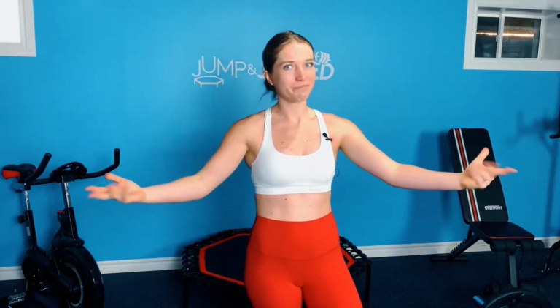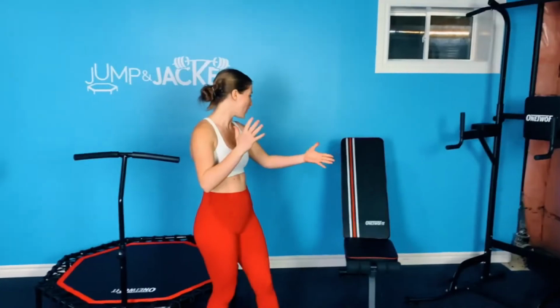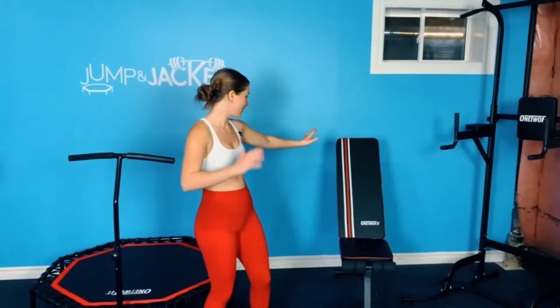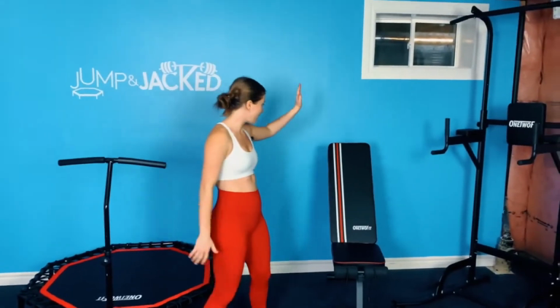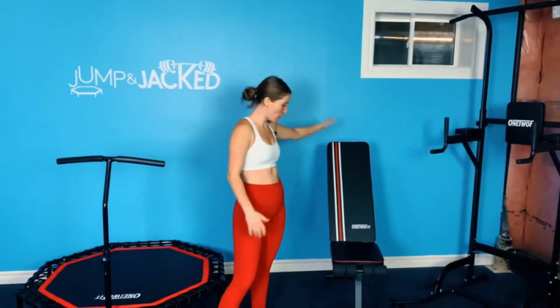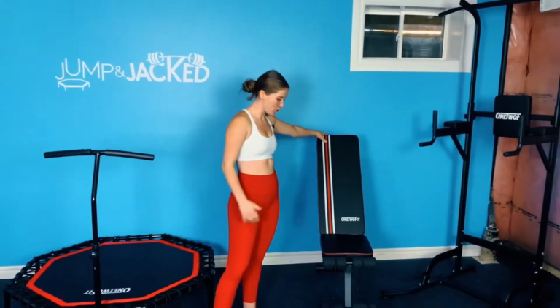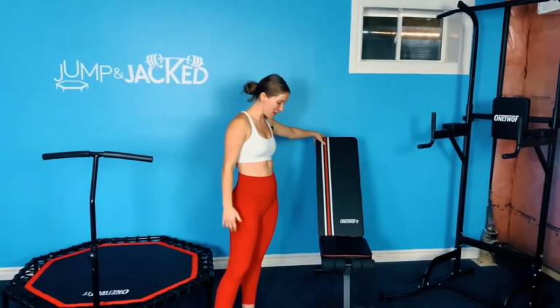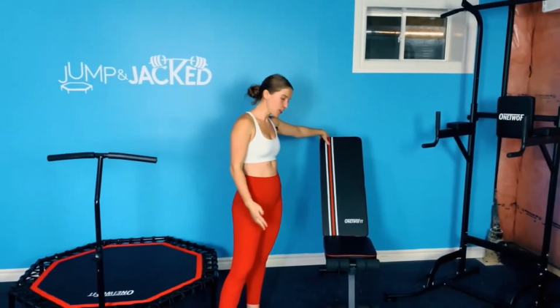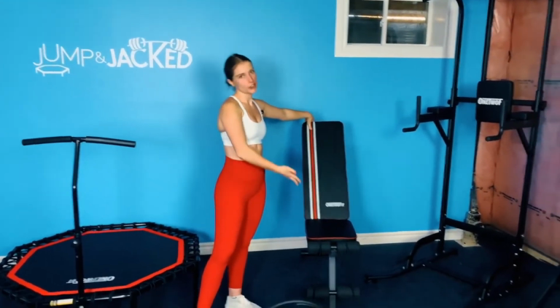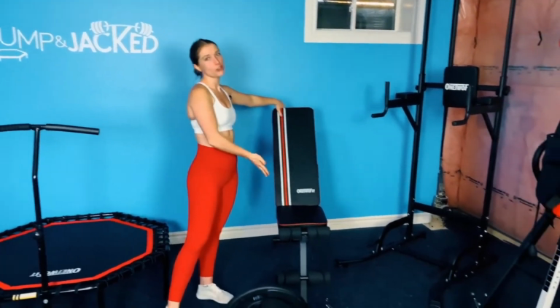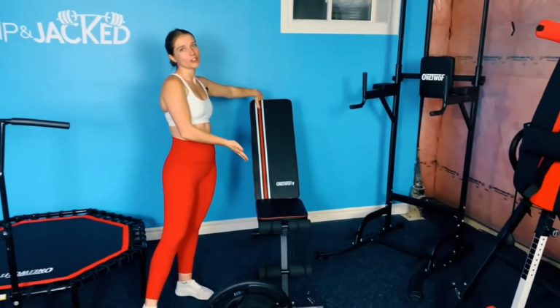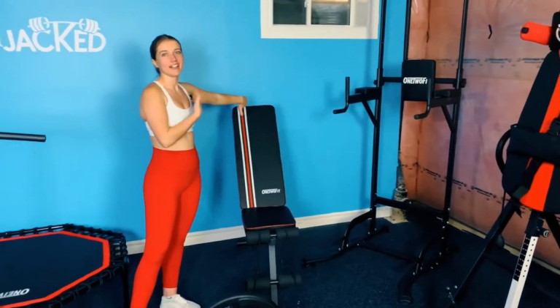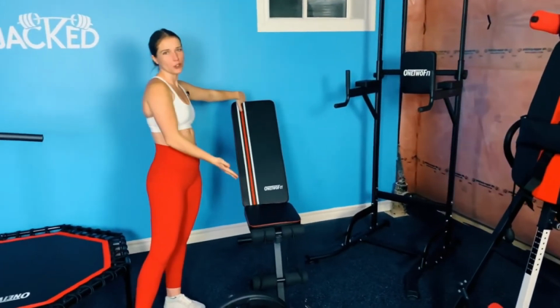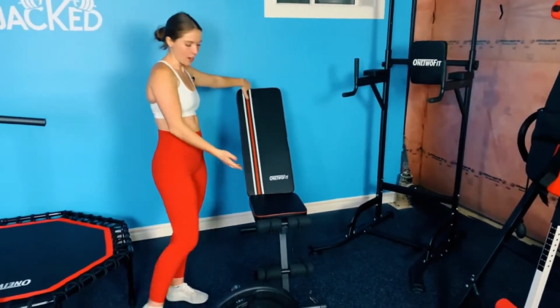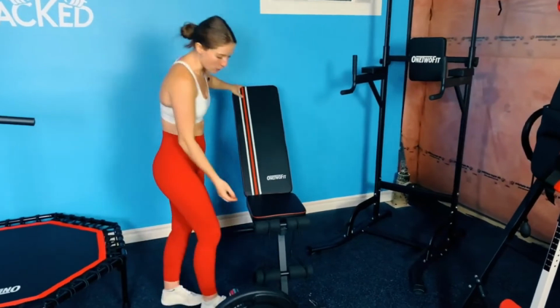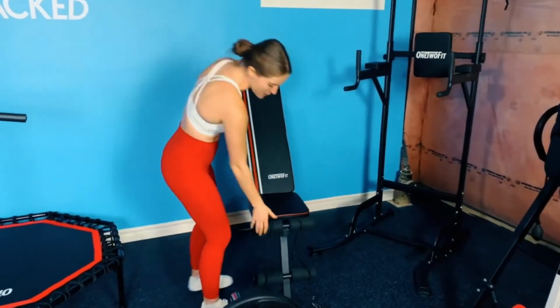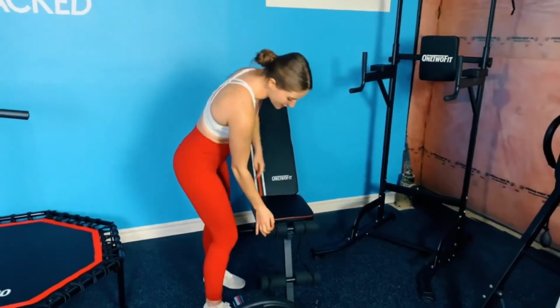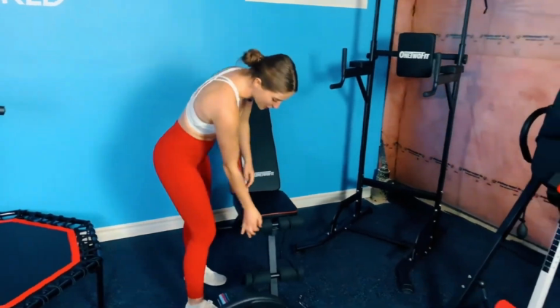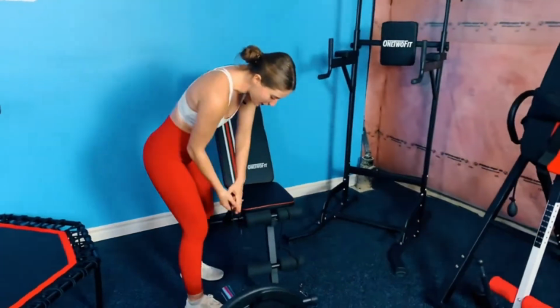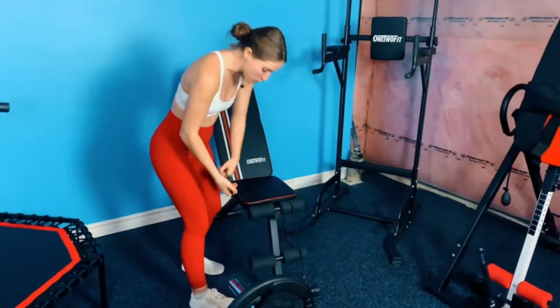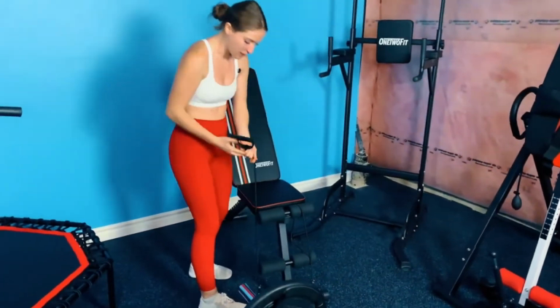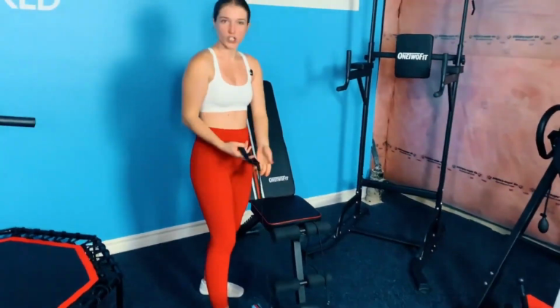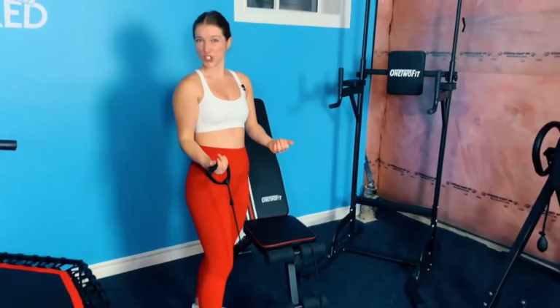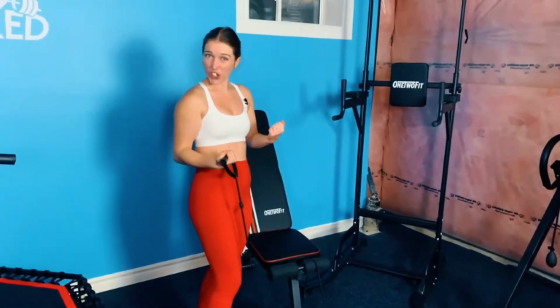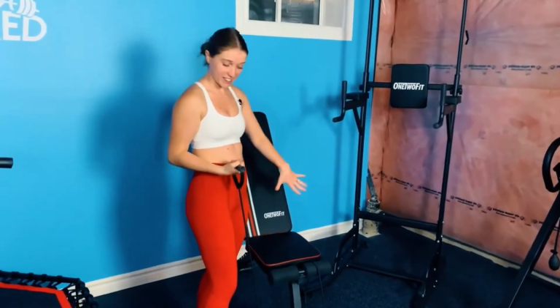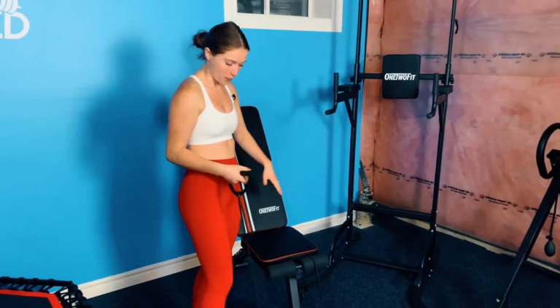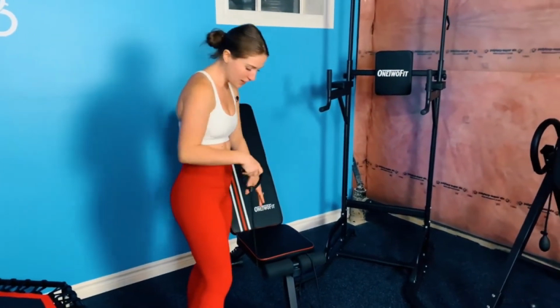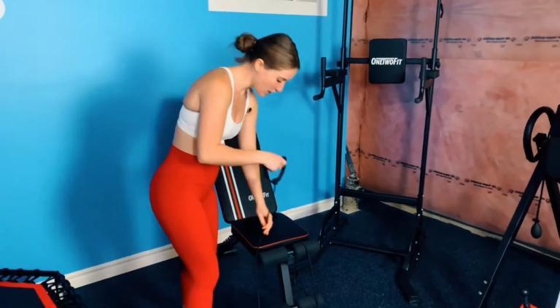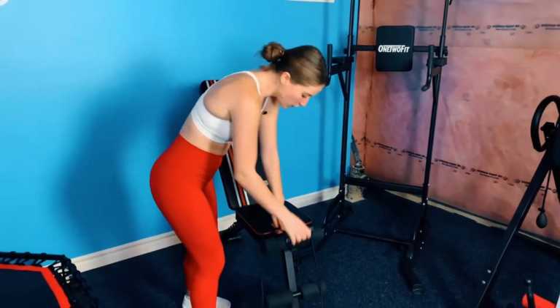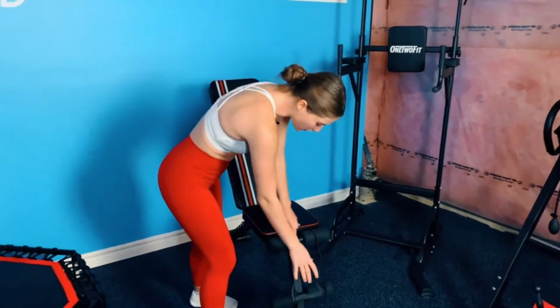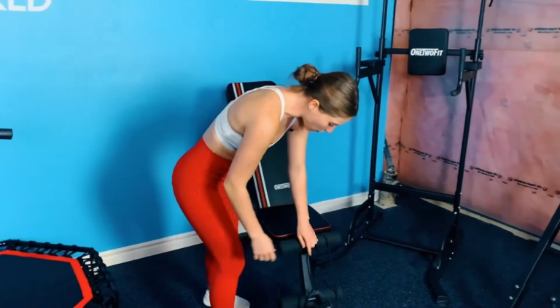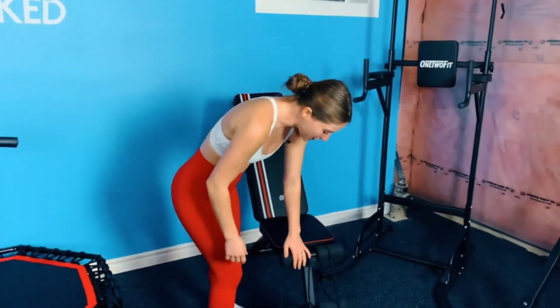We also have the 1-2 Fit bench. You can do so much on it, like shoulder press. It comes with bands attached to it, so you can do curls sitting on the bench — lots of fun stuff with this.